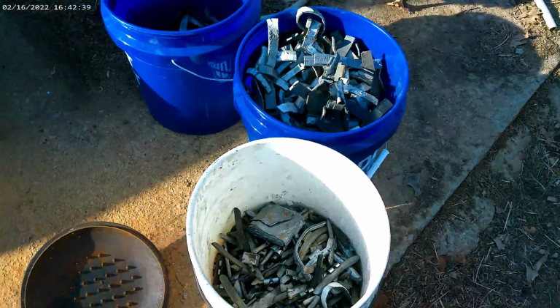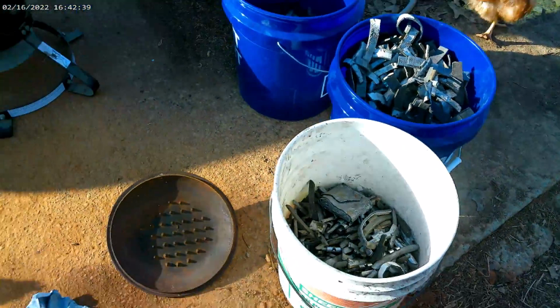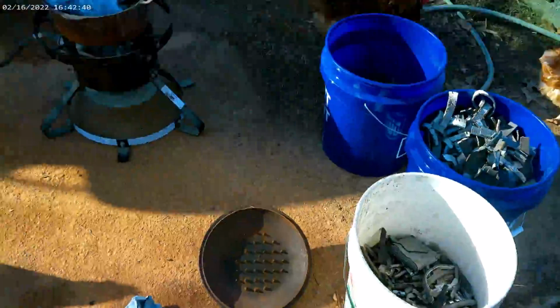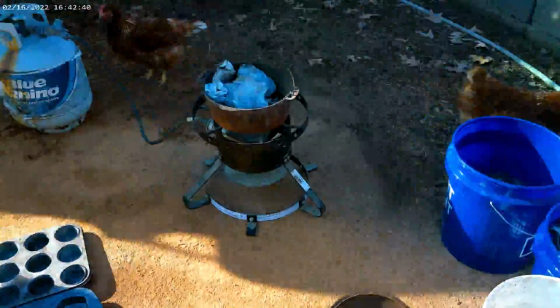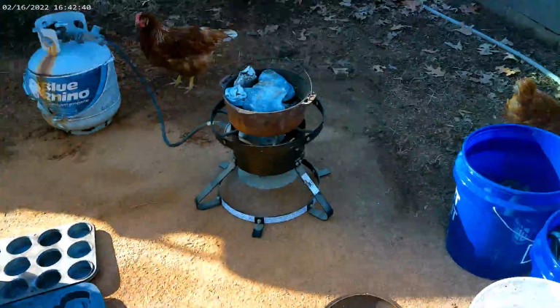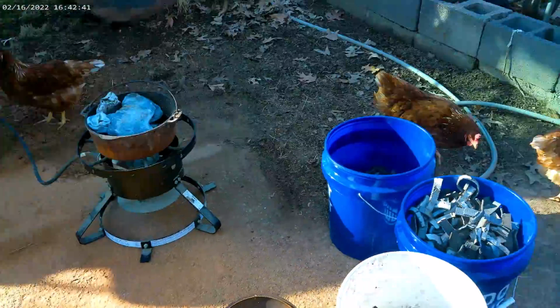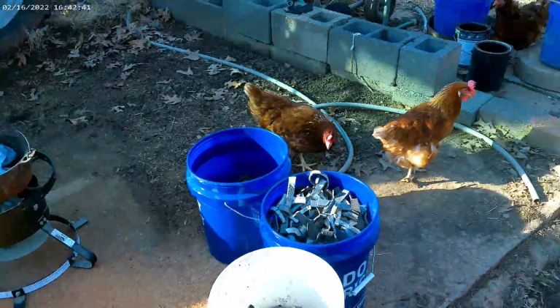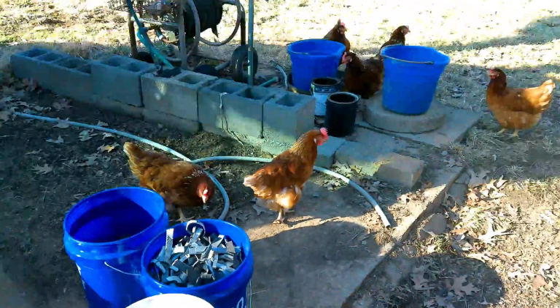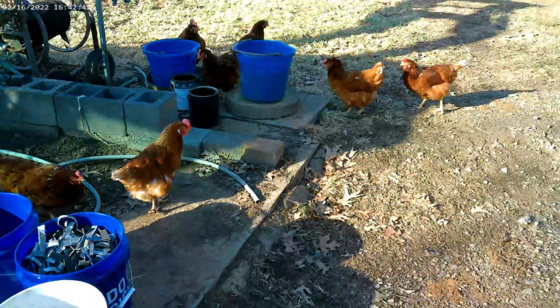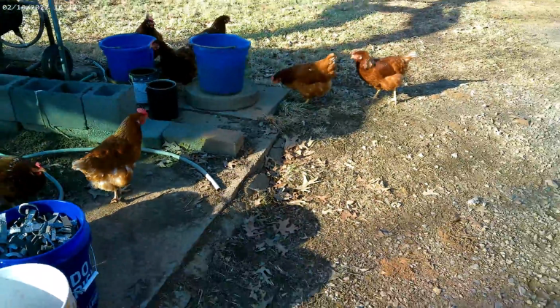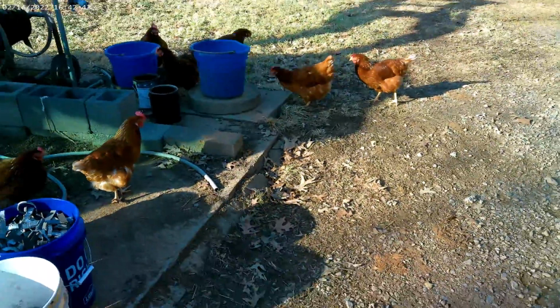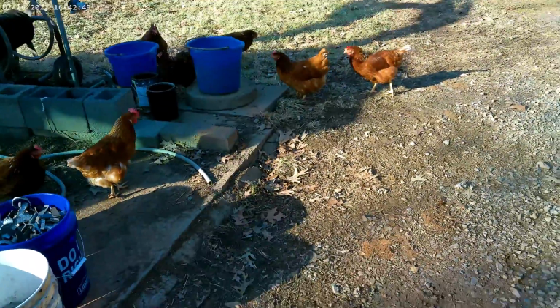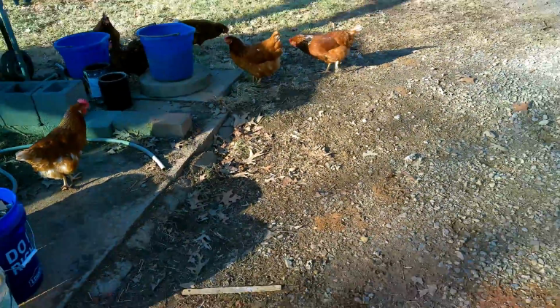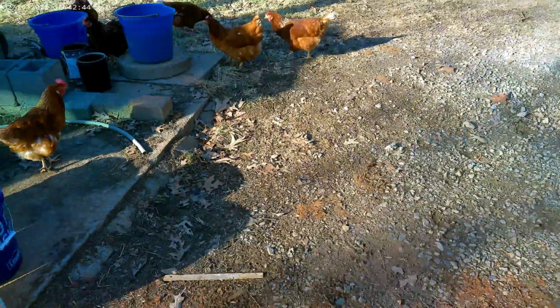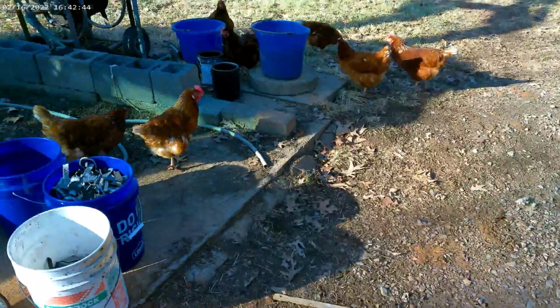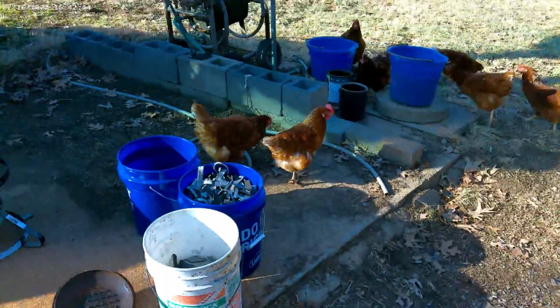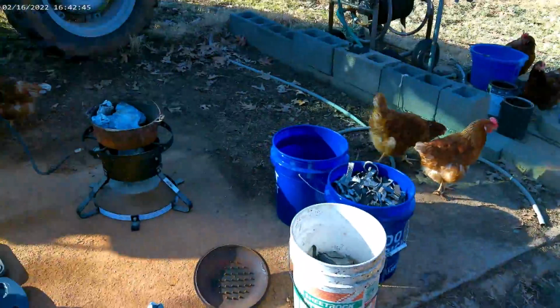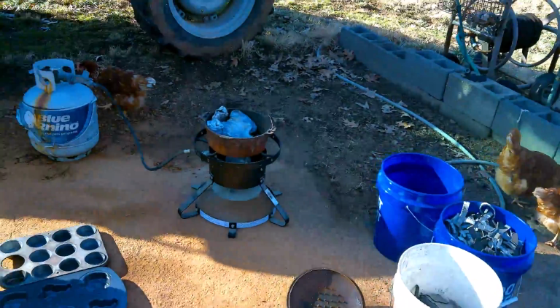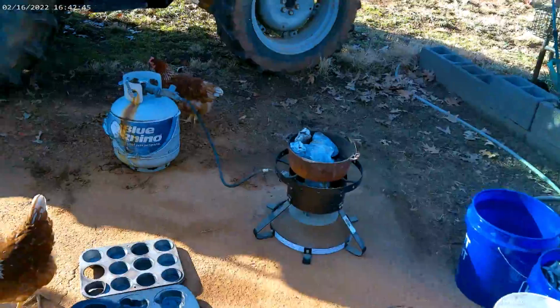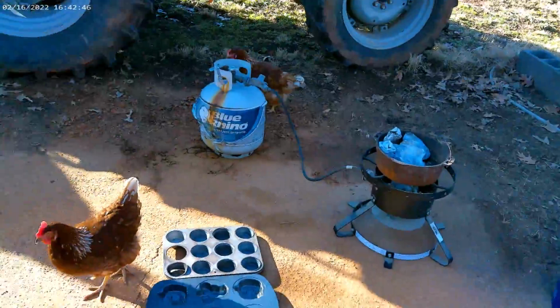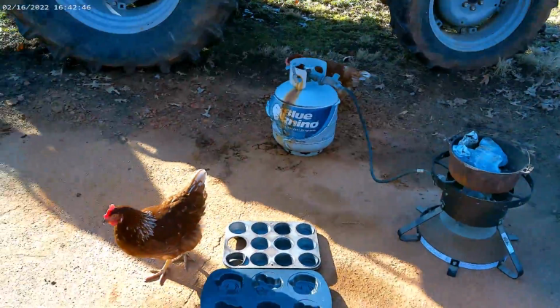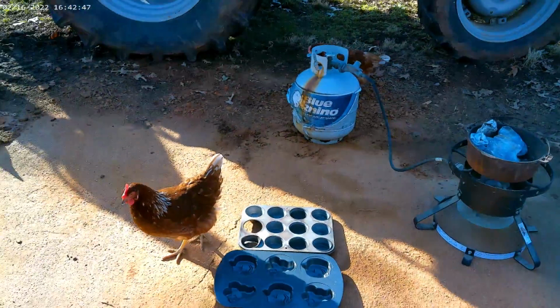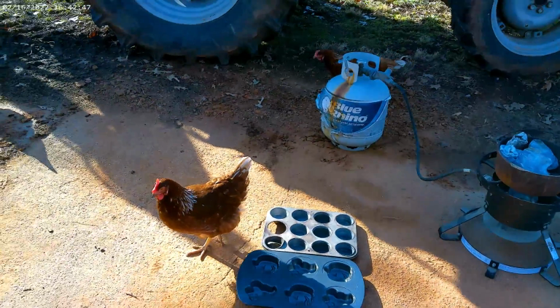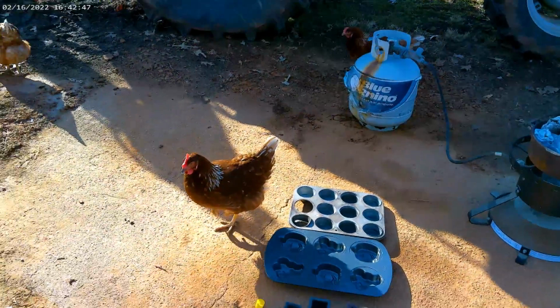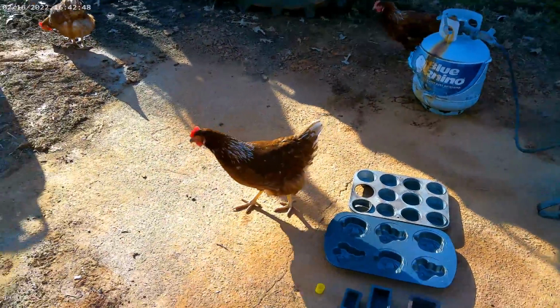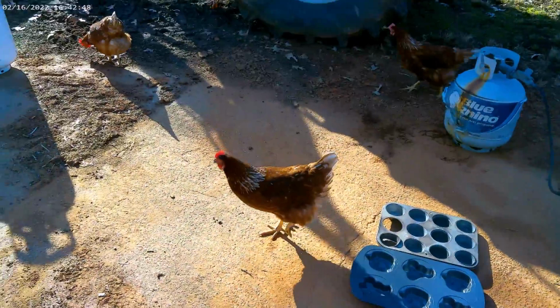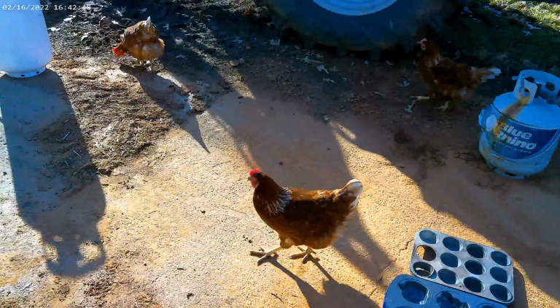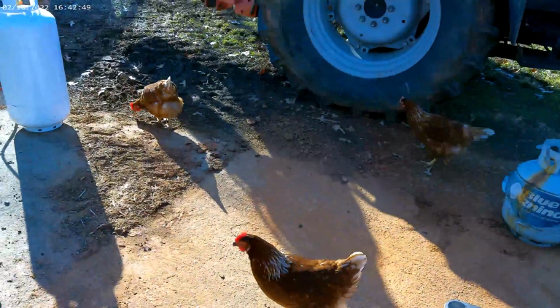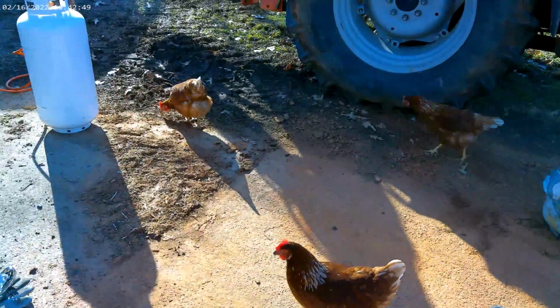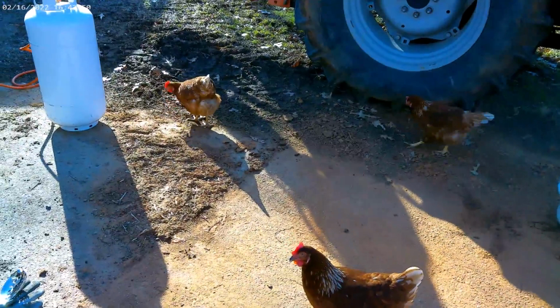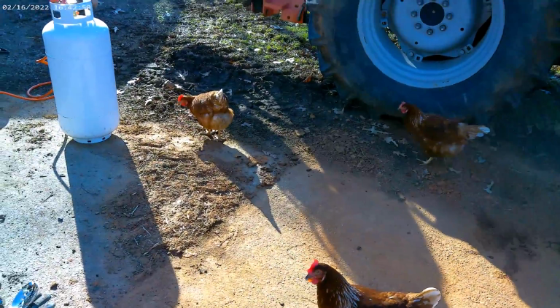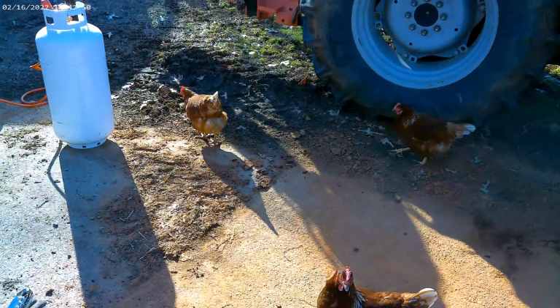So this might turn out interesting with all the little prairie creatures running around here. They seem to want to follow people around, so hopefully when we fire it up they will disappear, or we may have to change plans.